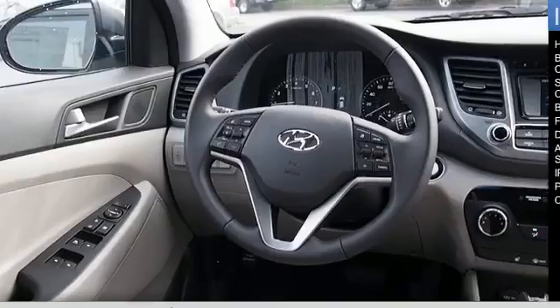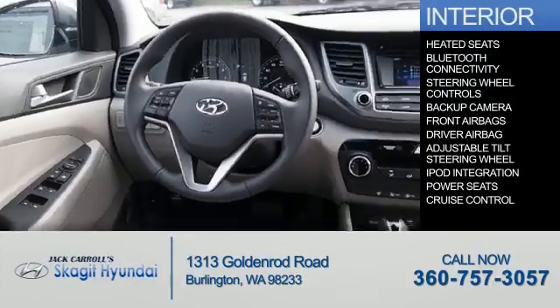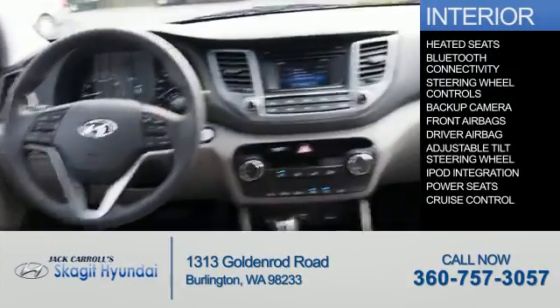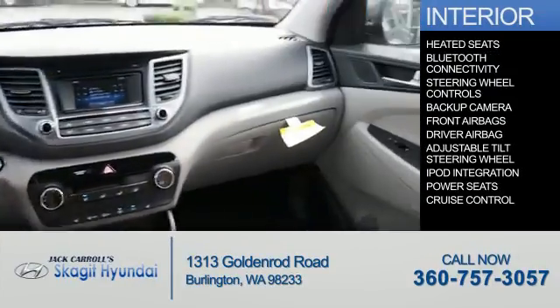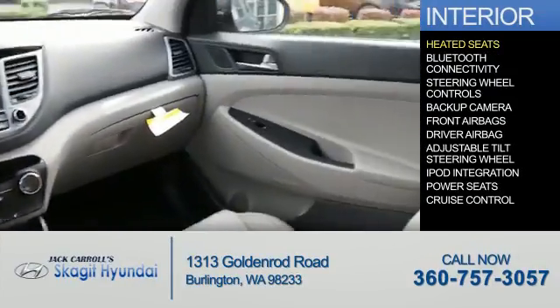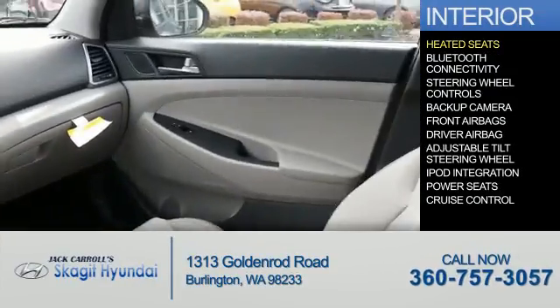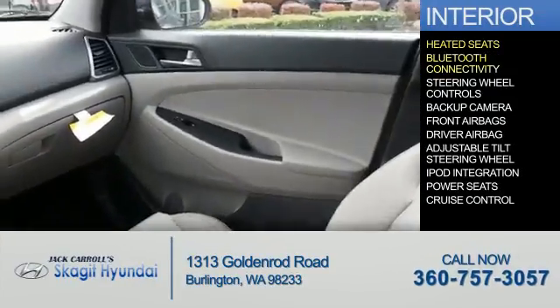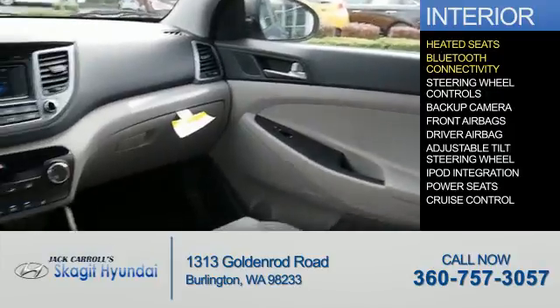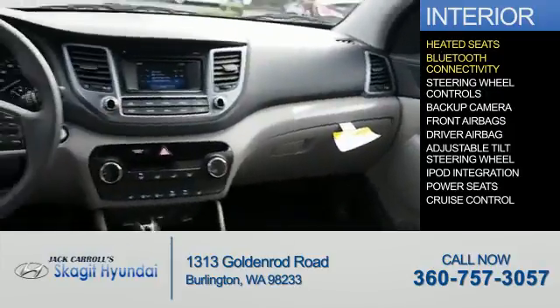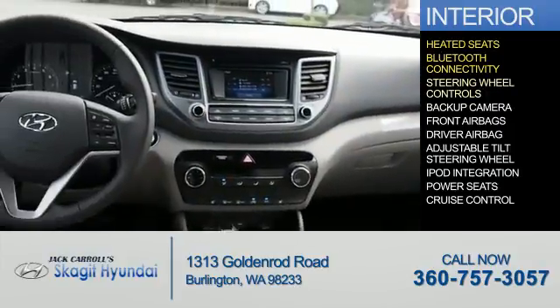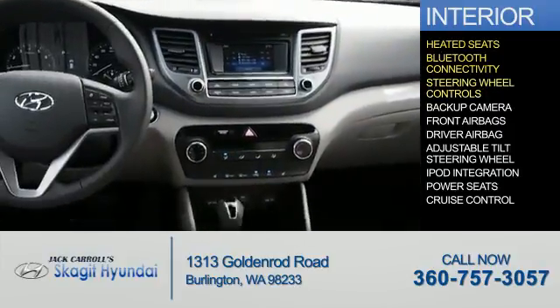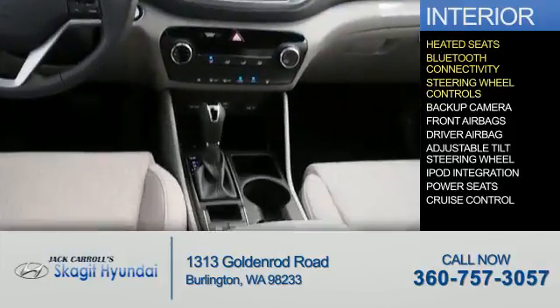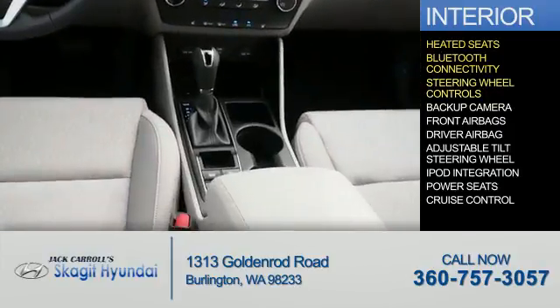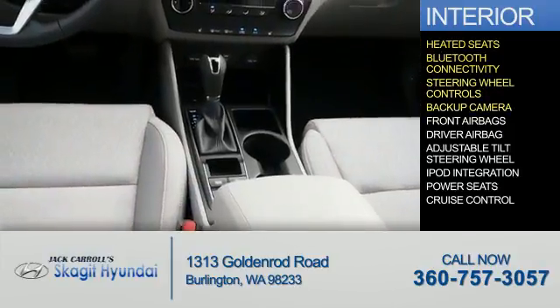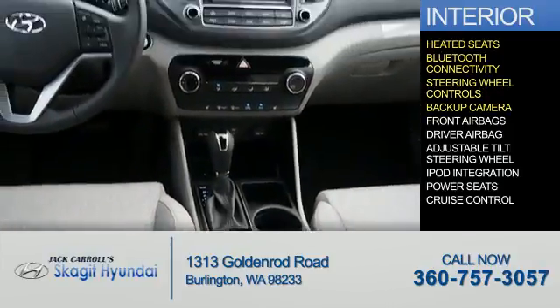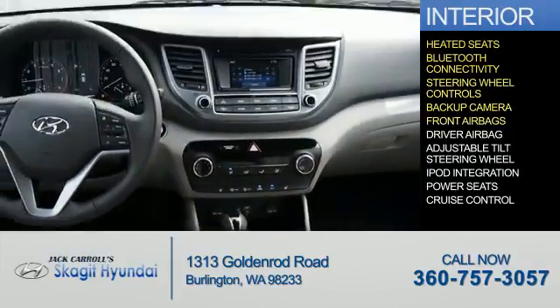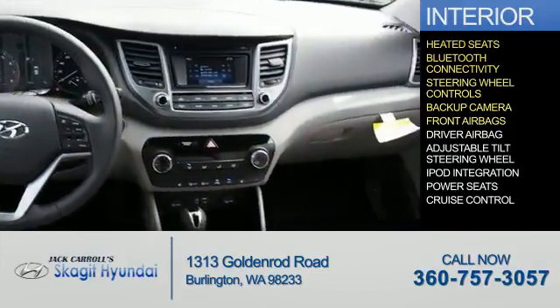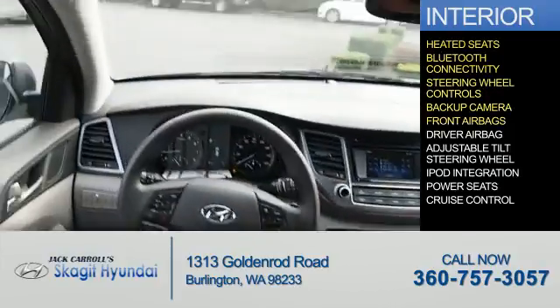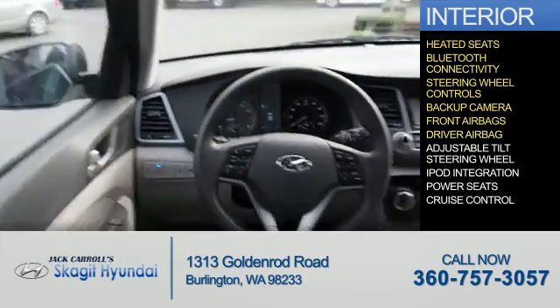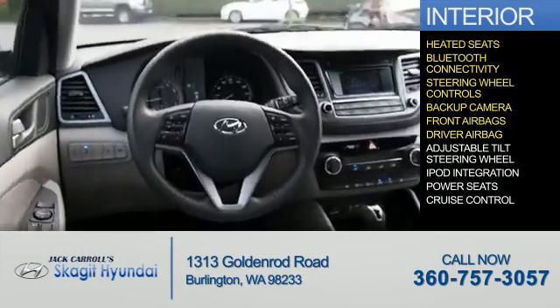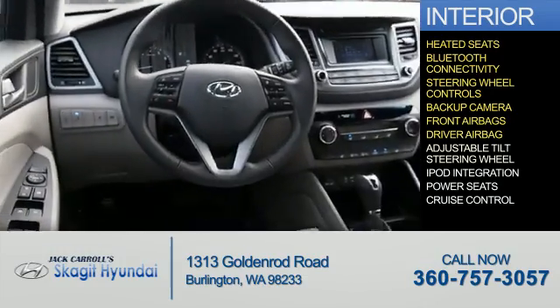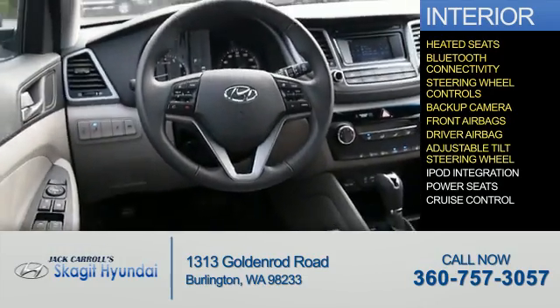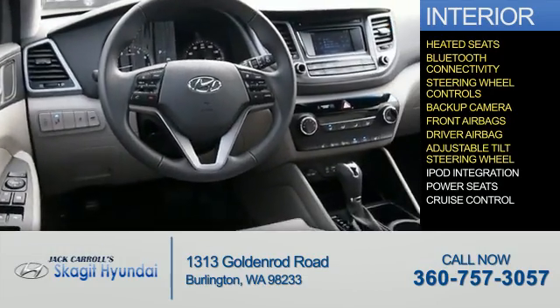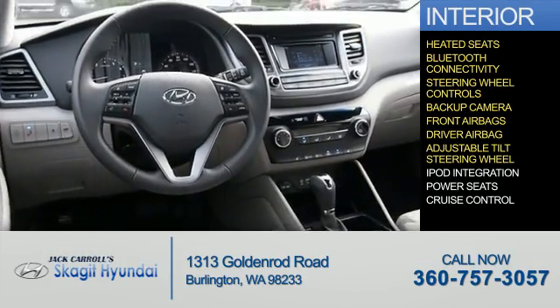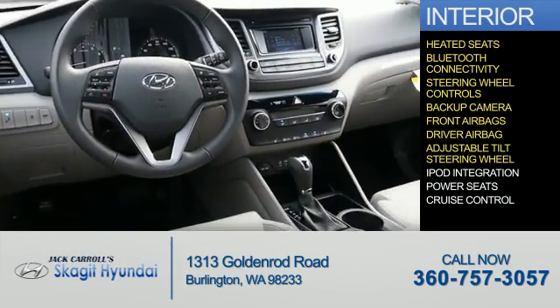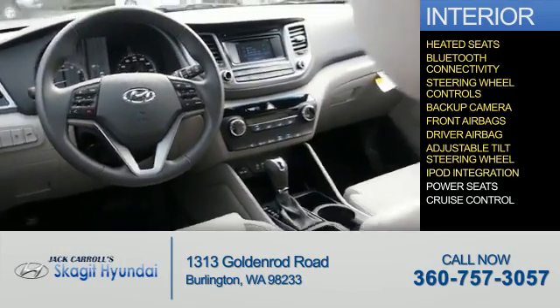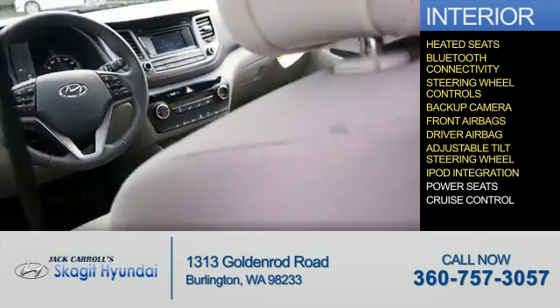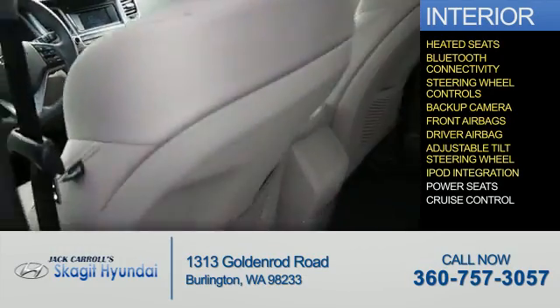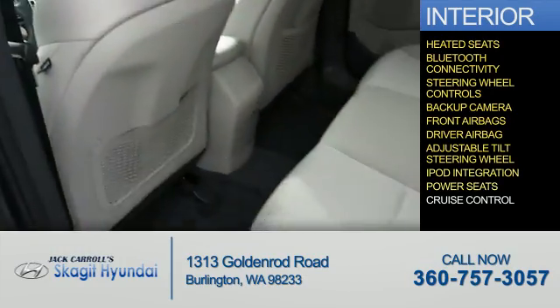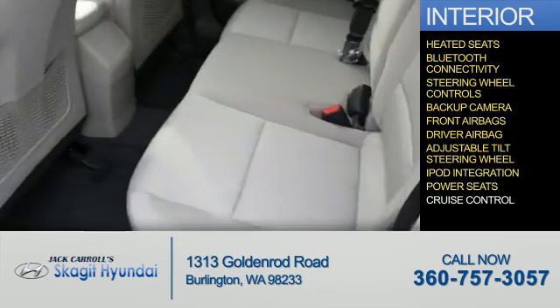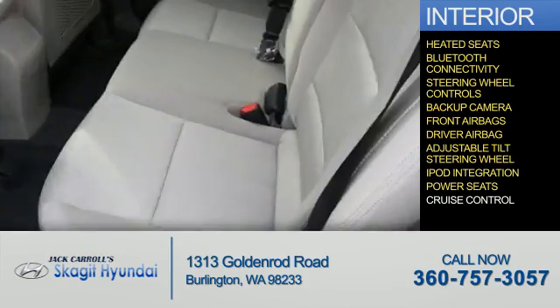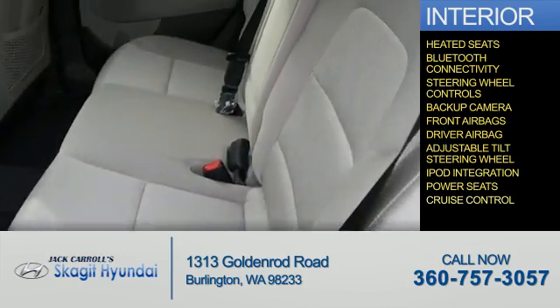Inside you'll find heated seats, Bluetooth connectivity, steering wheel controls, a backup camera, front airbags, driver airbag, an adjustable tilt steering wheel, iPod integration, power seats, and cruise control.